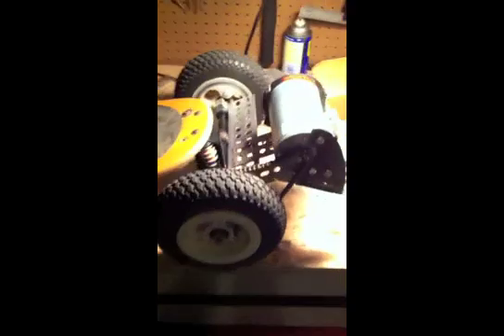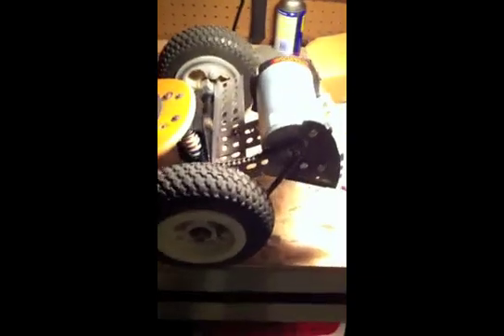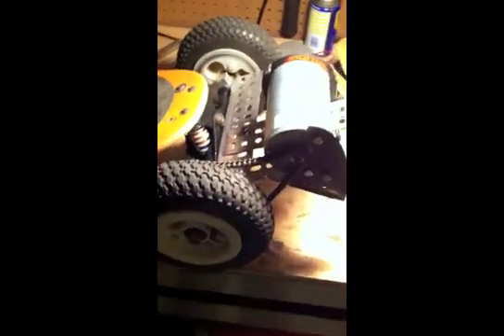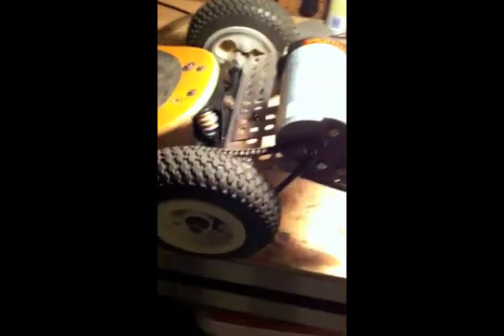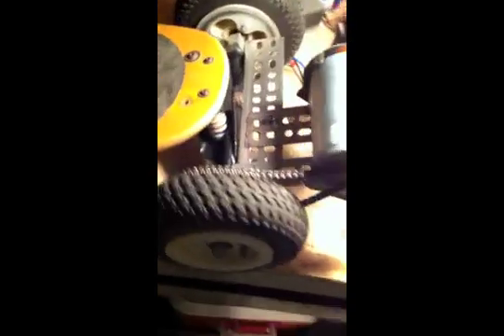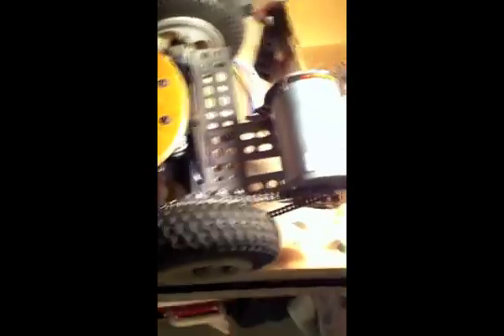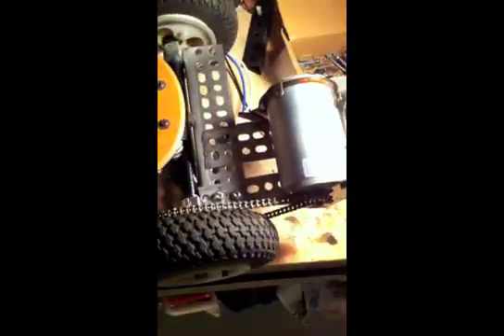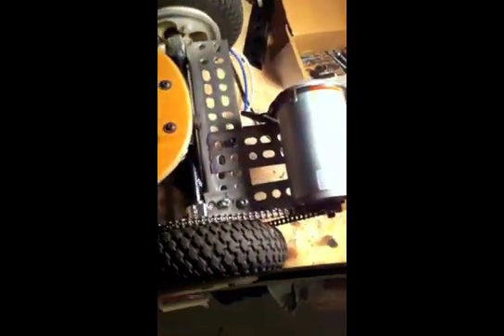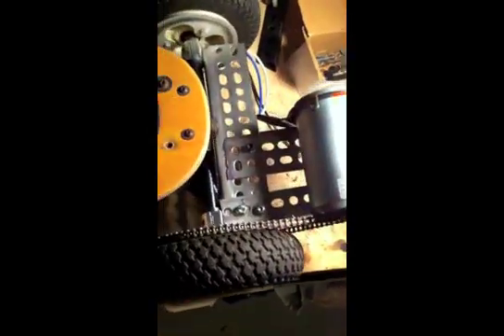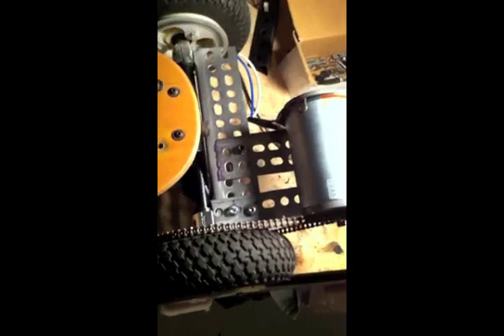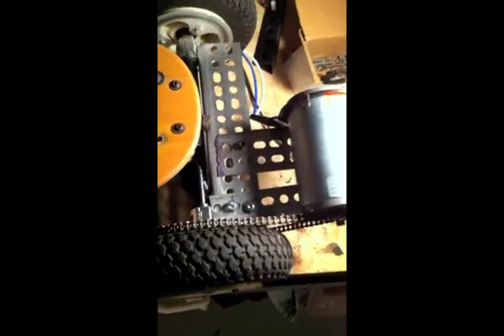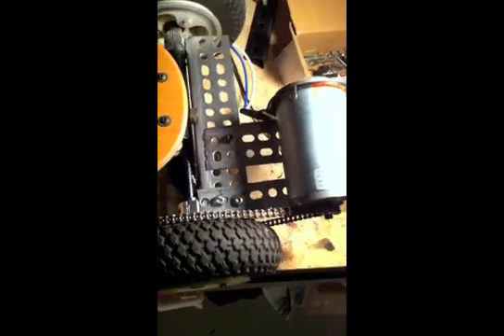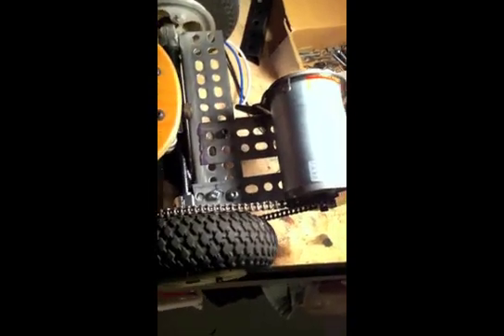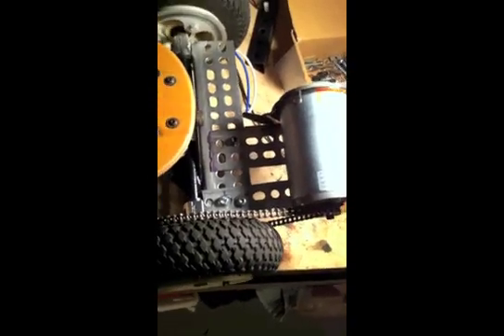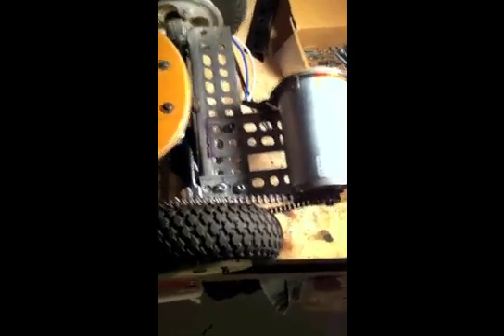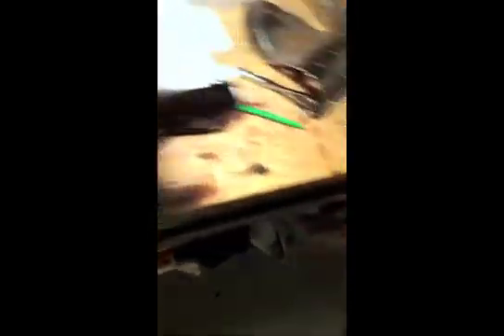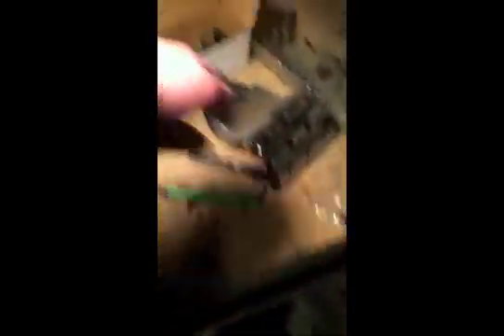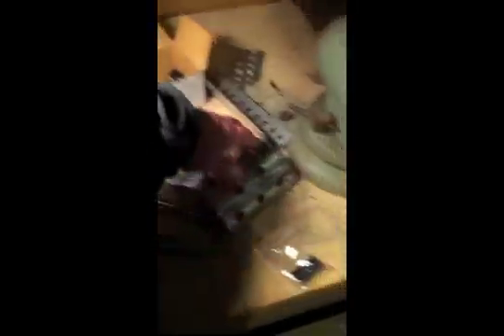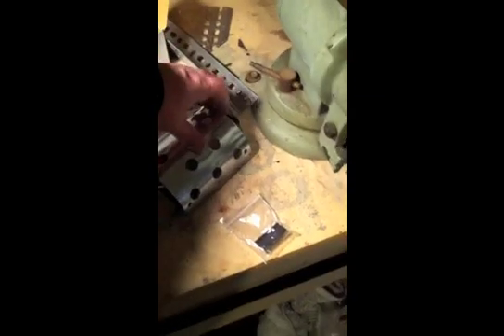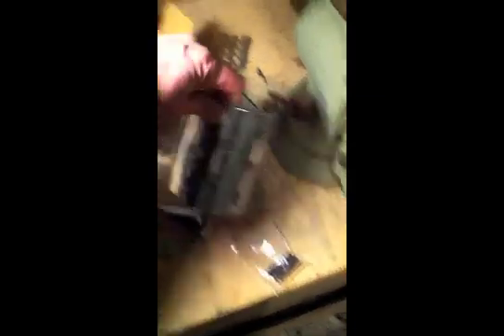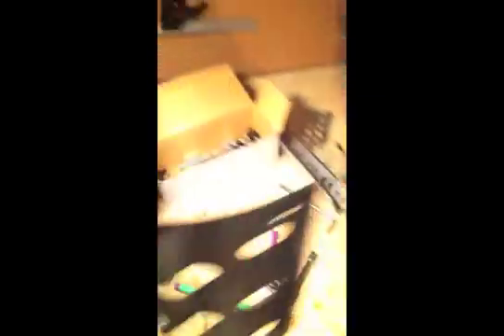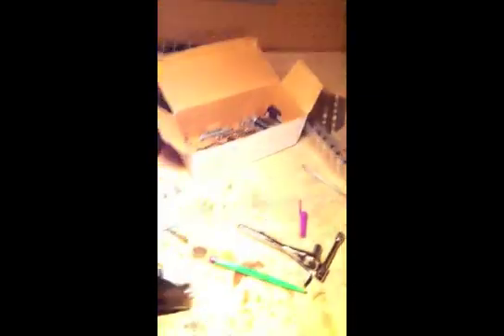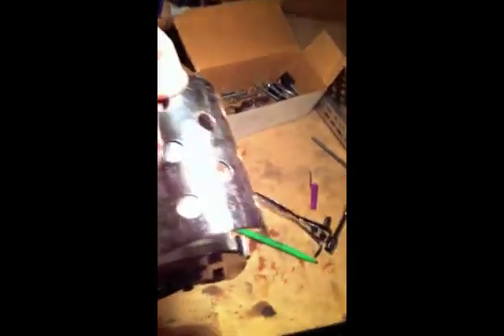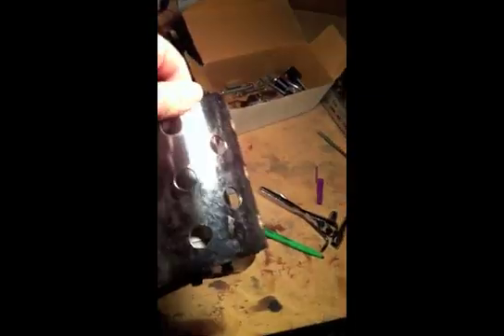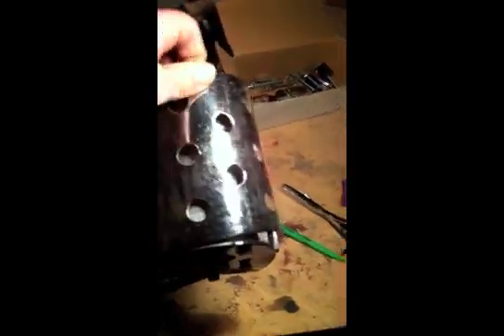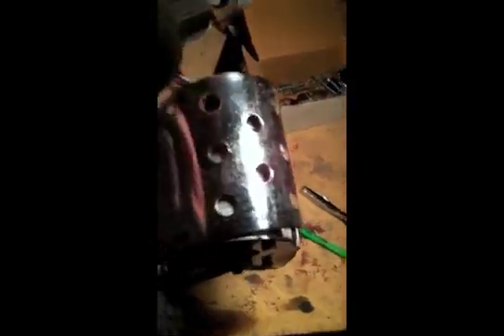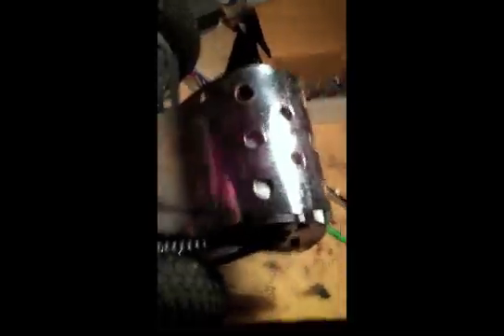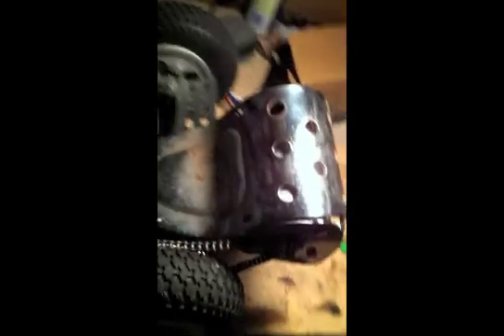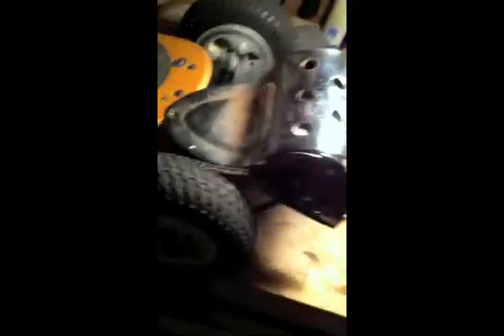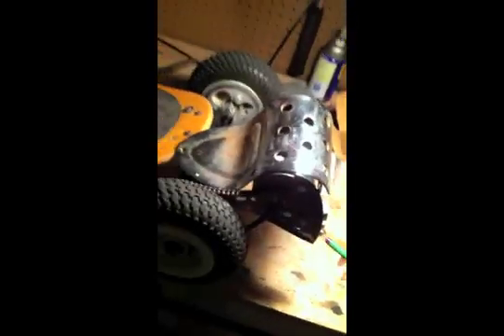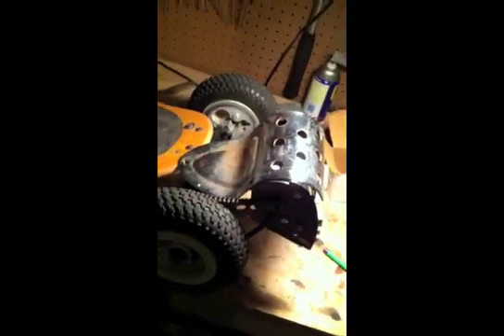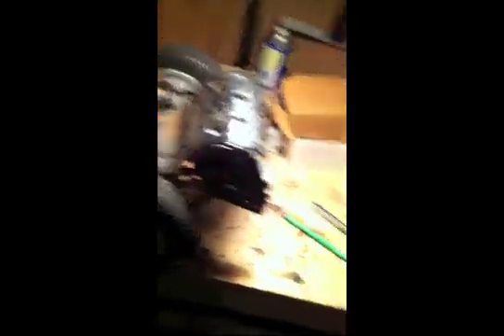Here's the motor in place. A few of those screws will be changed out. Here's the old heat guard — I may add that on there.